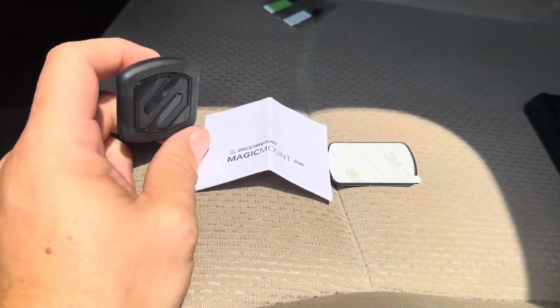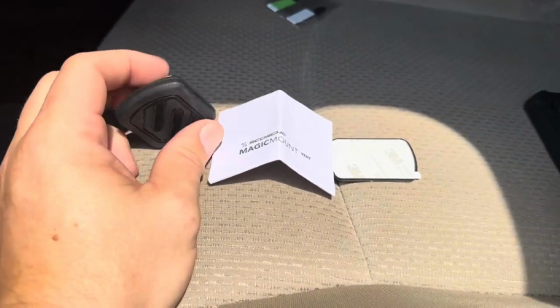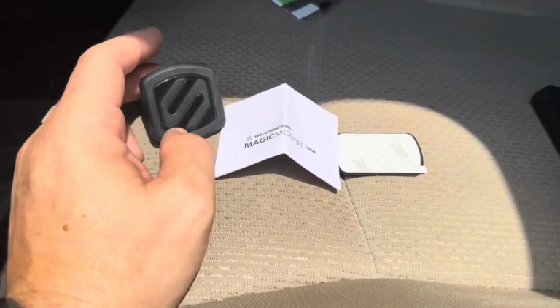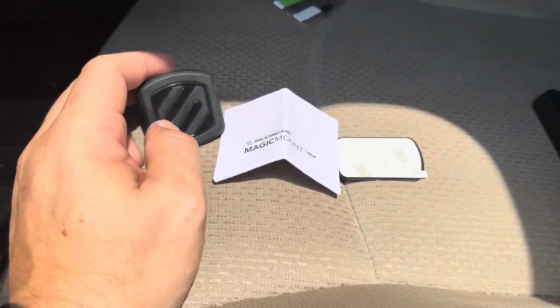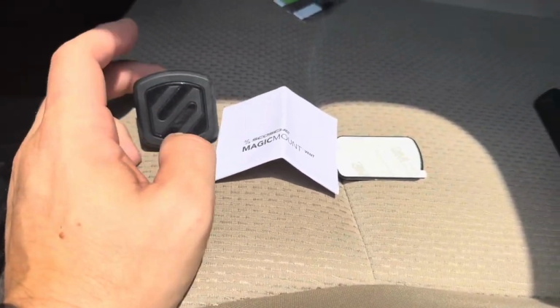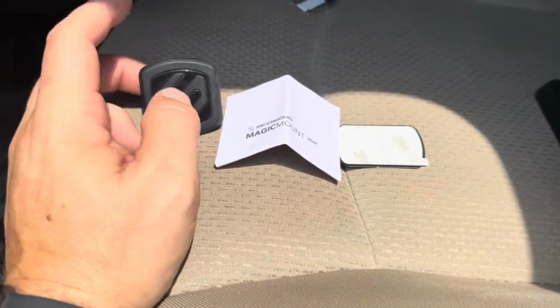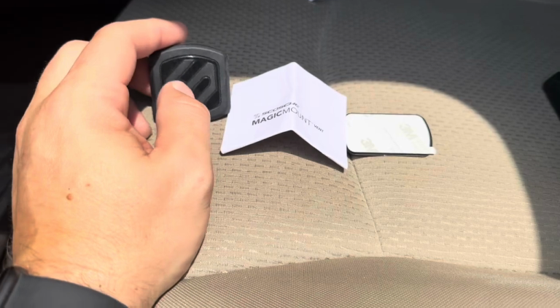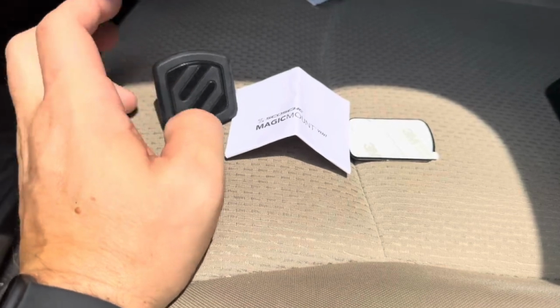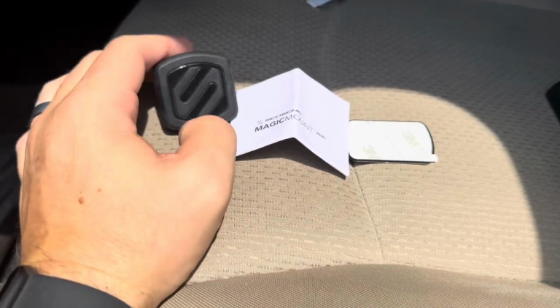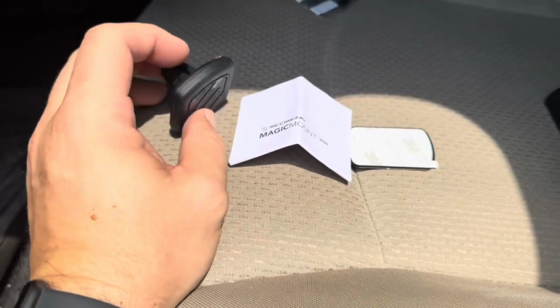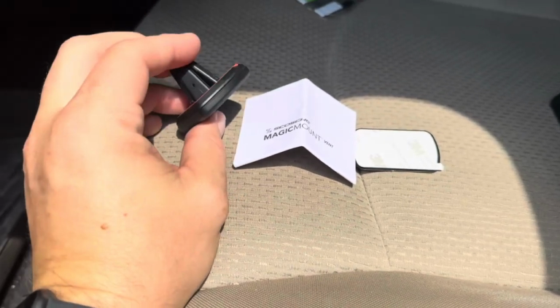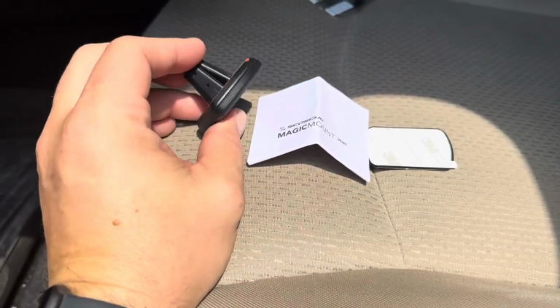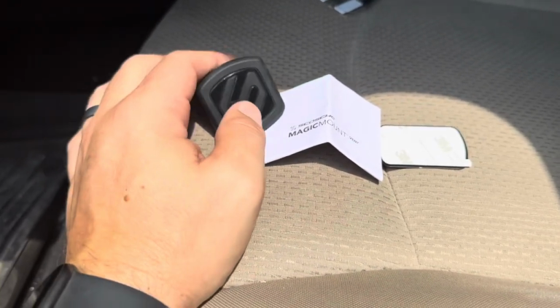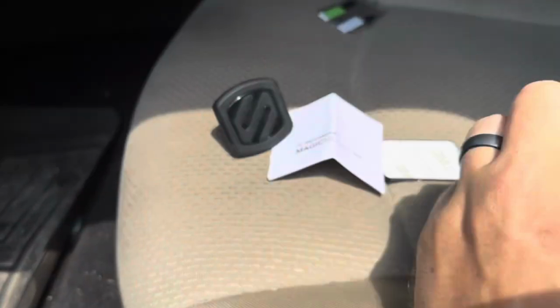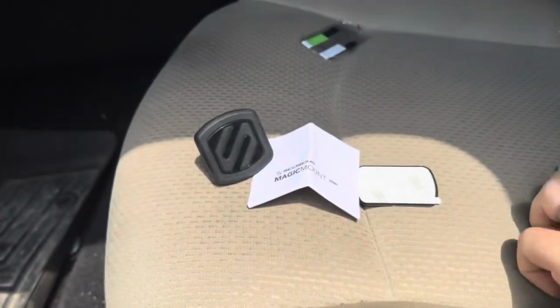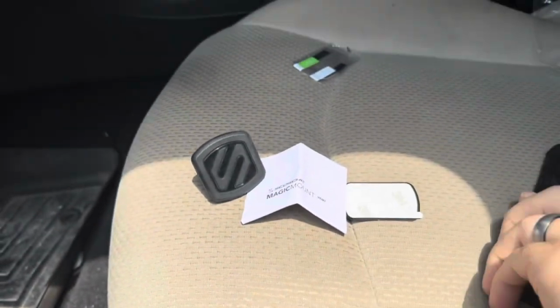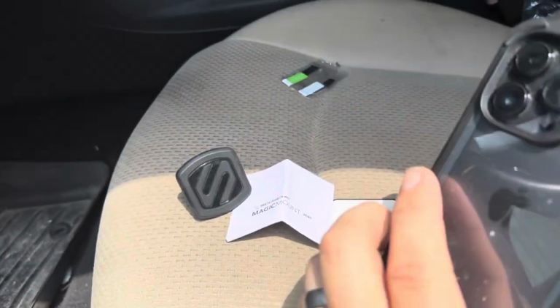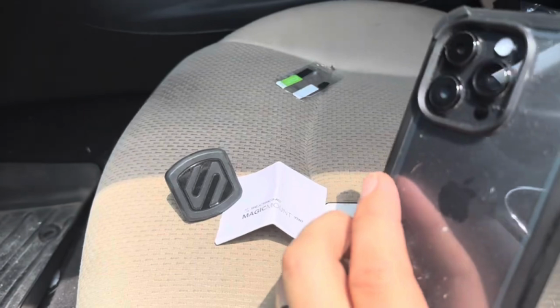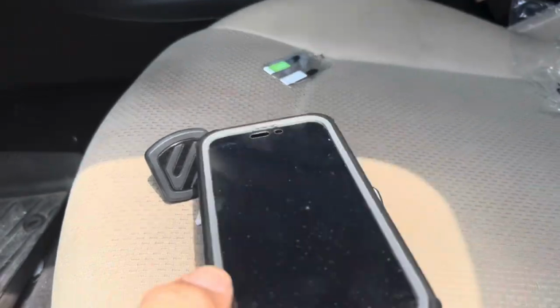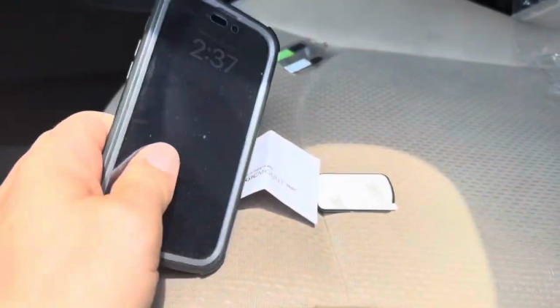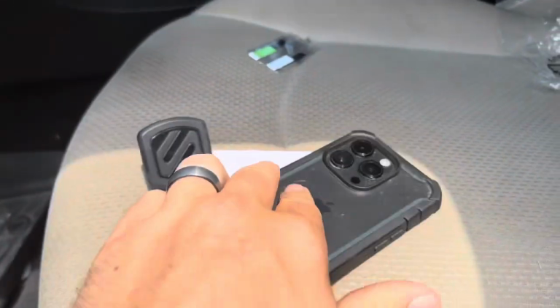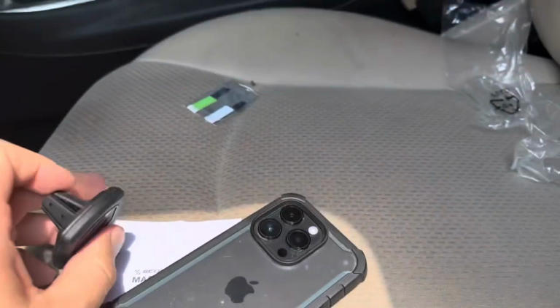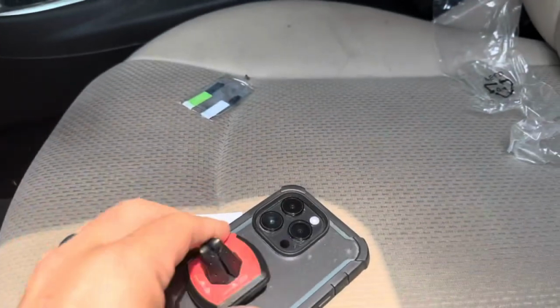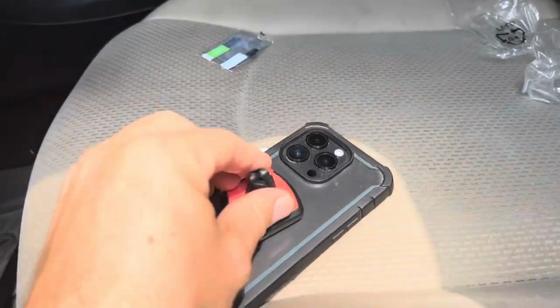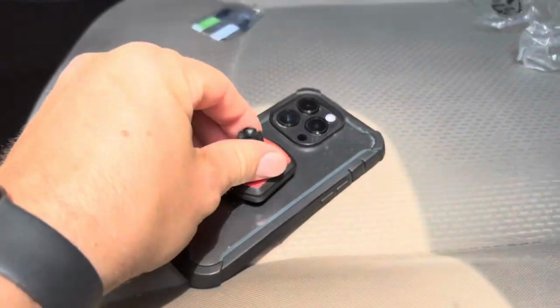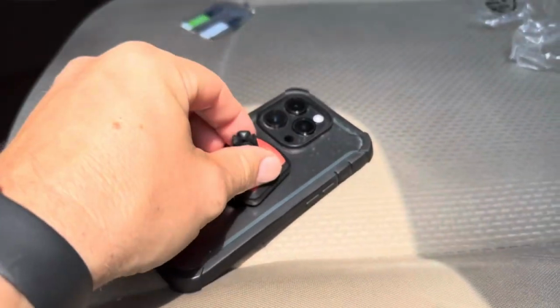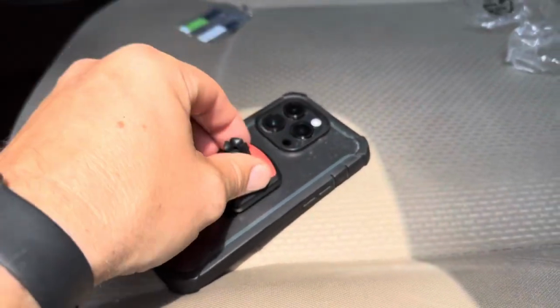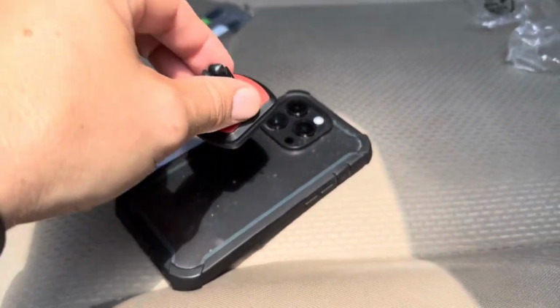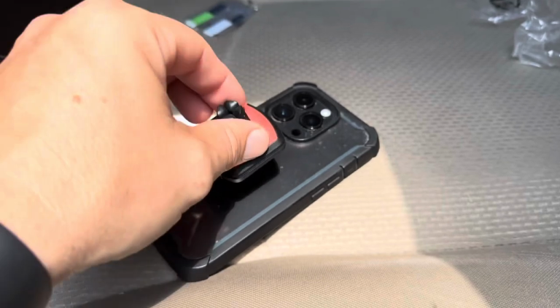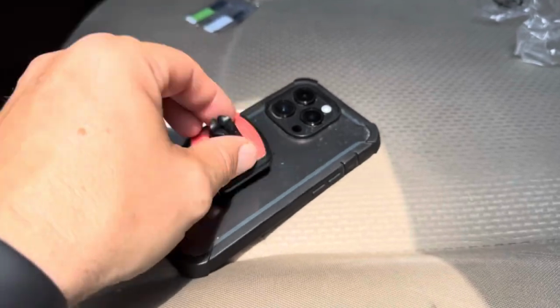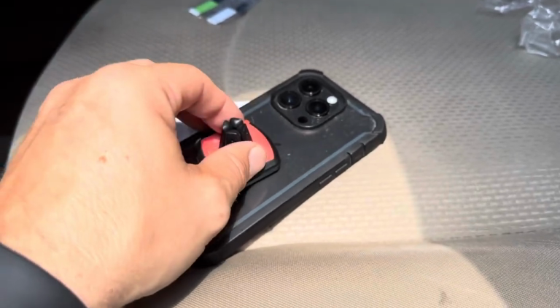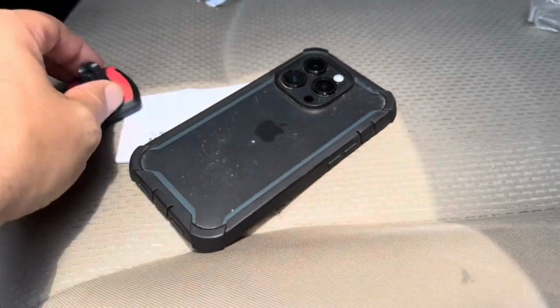Now this does use magnets, which I thought was really cool, and so I assumed that I would just be able to put it in my vent and then just stick my phone onto it. The issue with that though is the magnet is actually not strong enough to work like that, unfortunately.